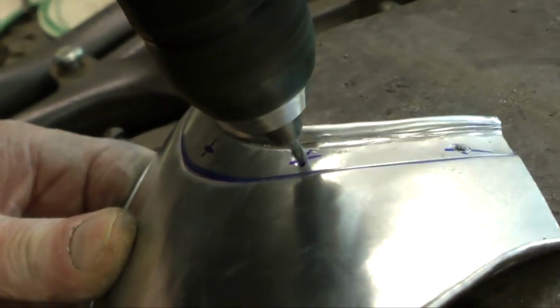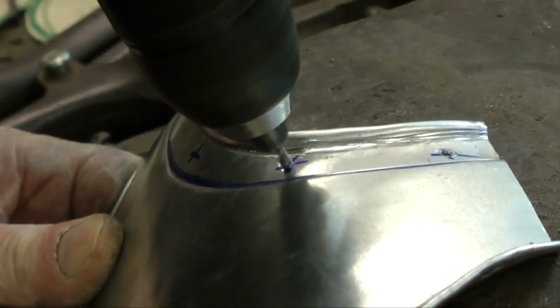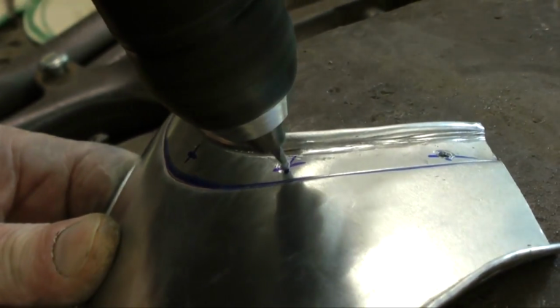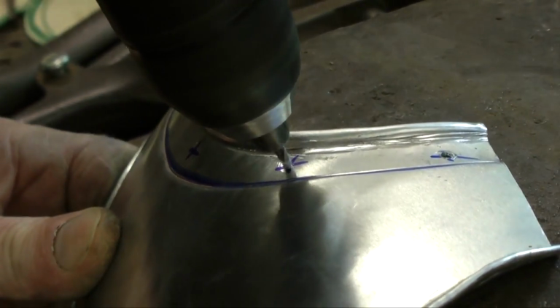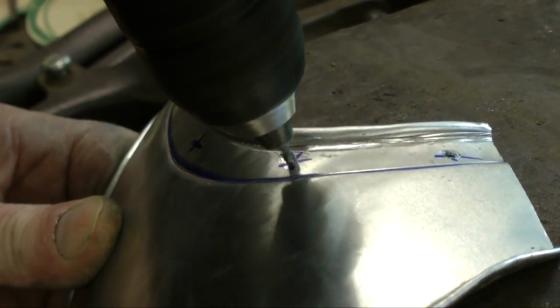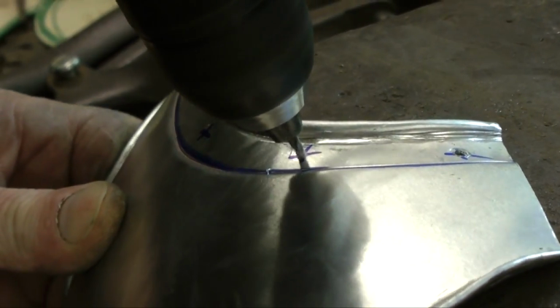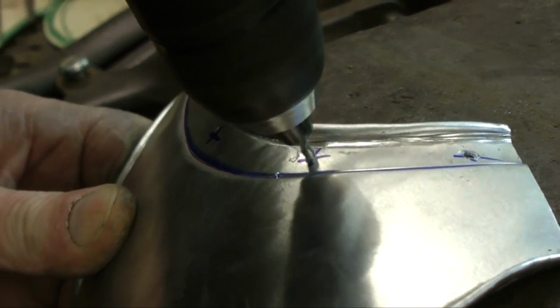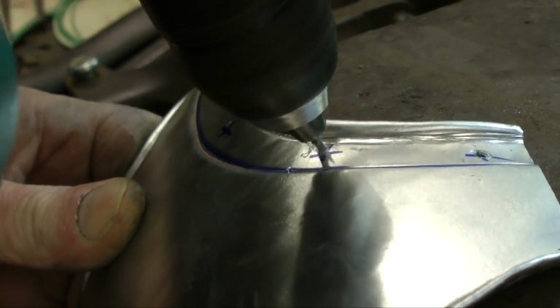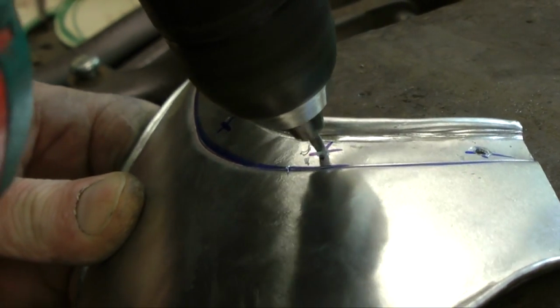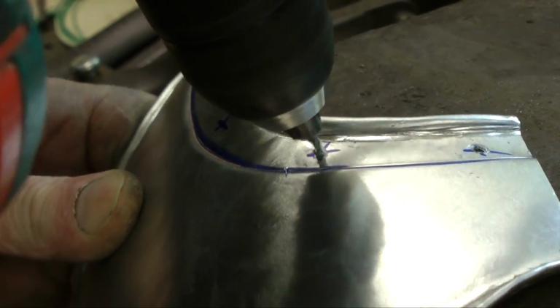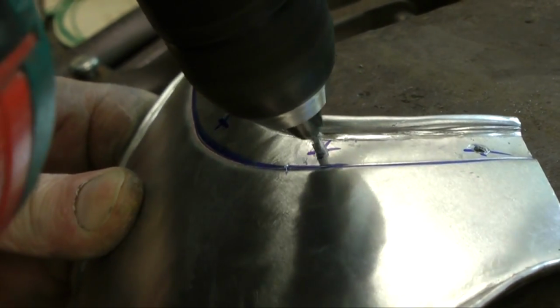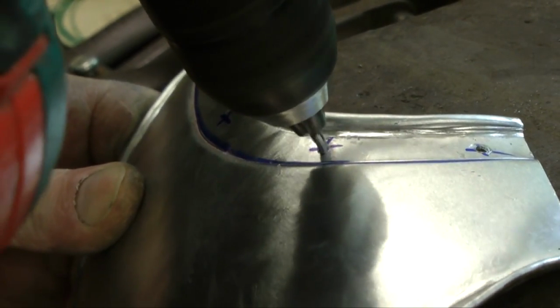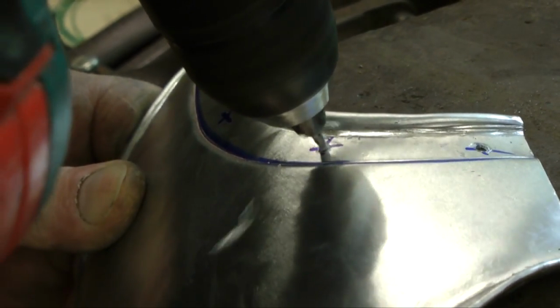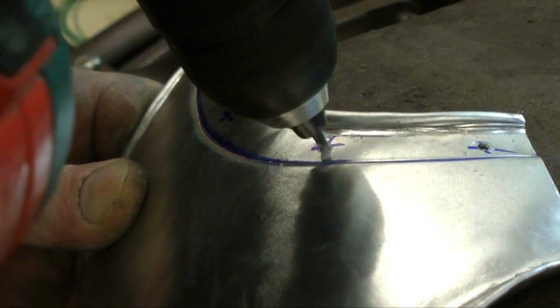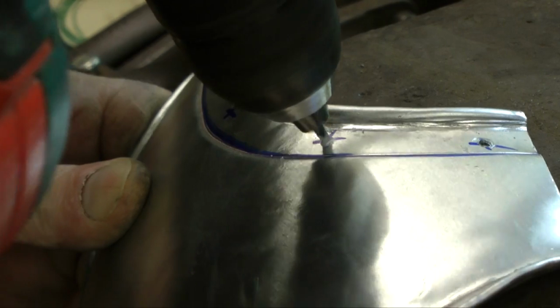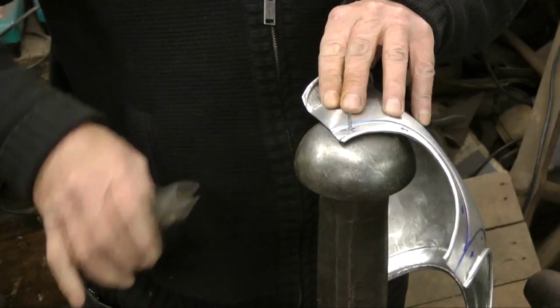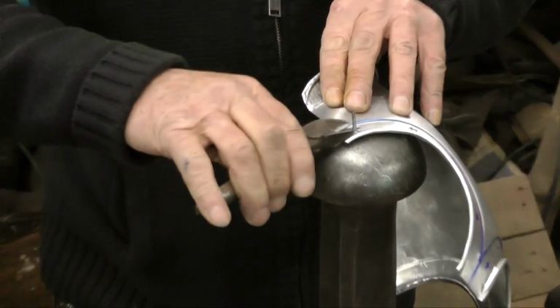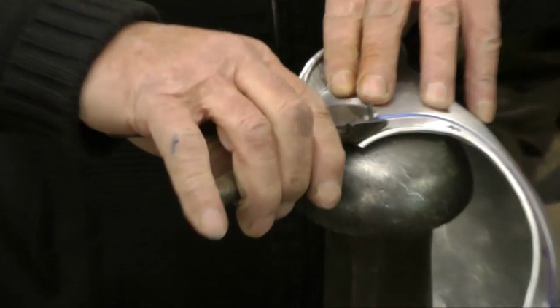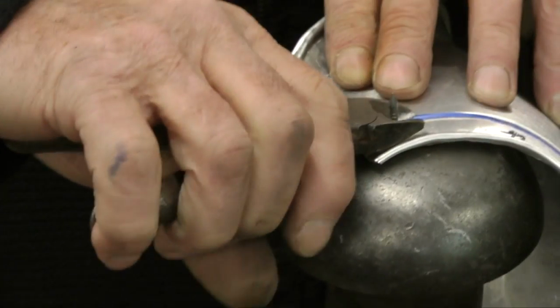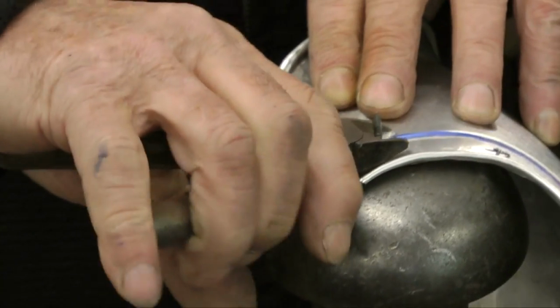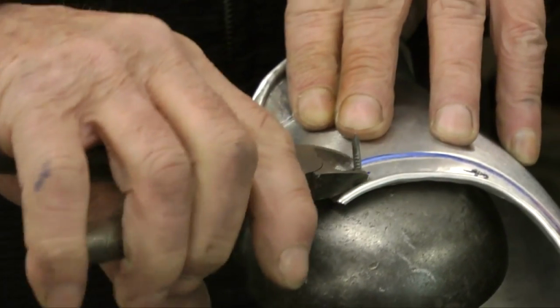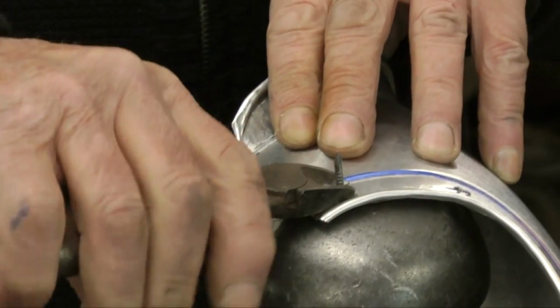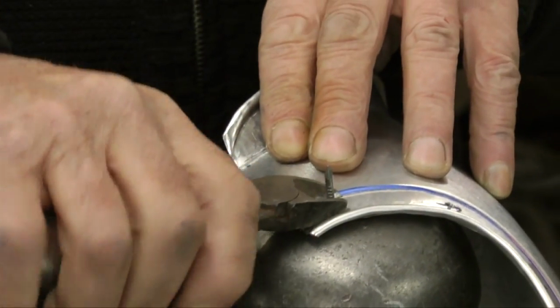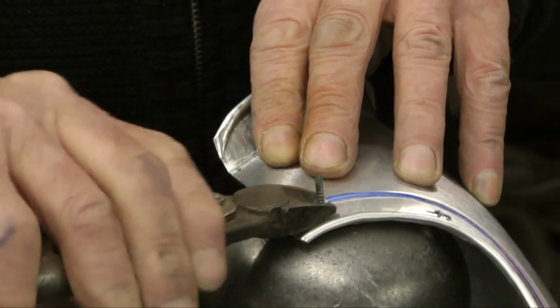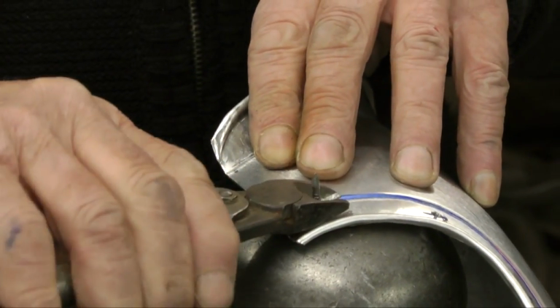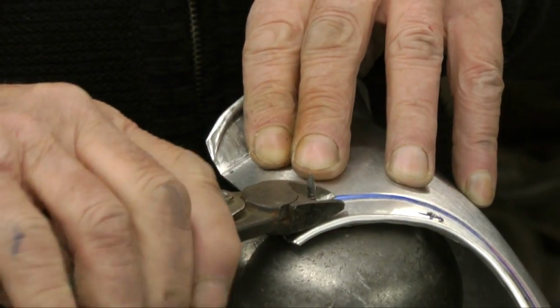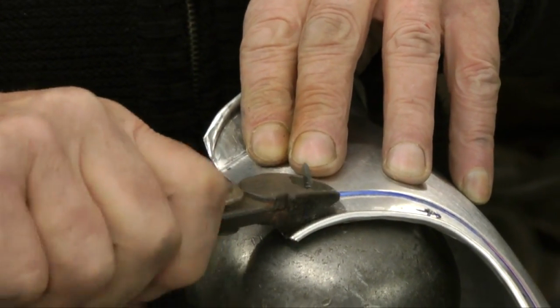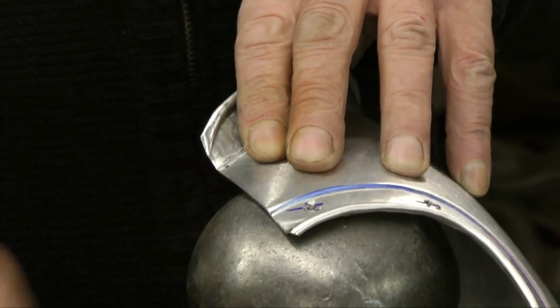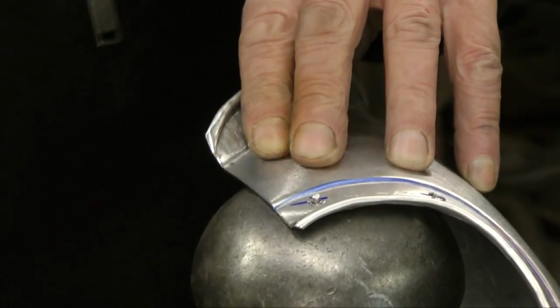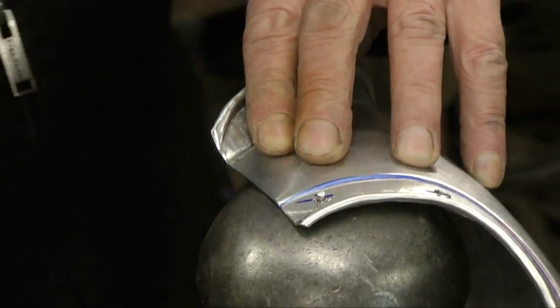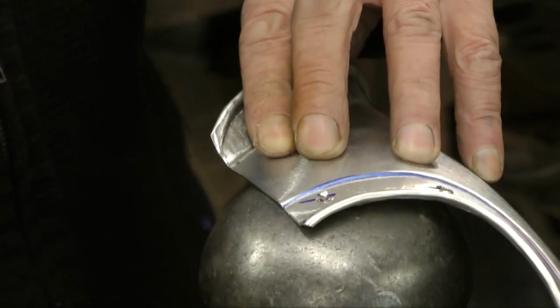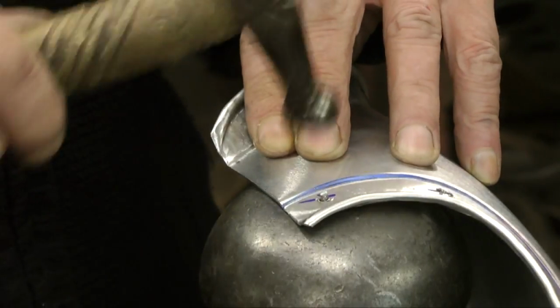Holes are then drilled around the sides and screws and bolts are hammered in. The armourer makes it look easy, but I bet it's very hard.